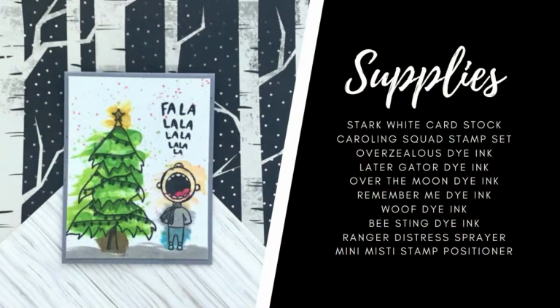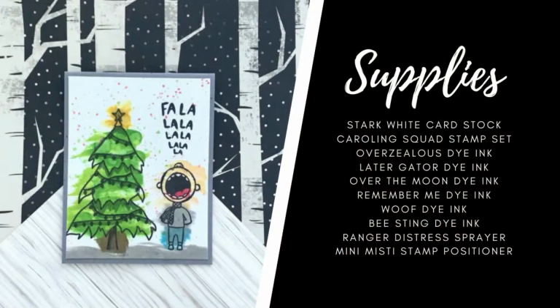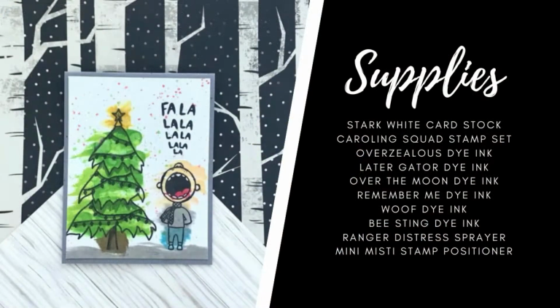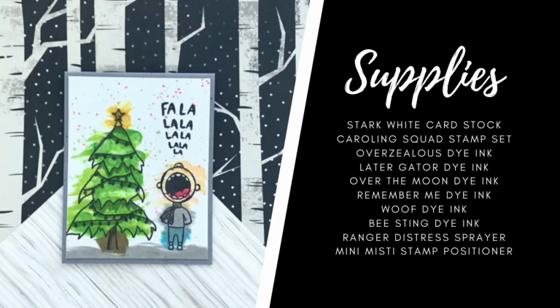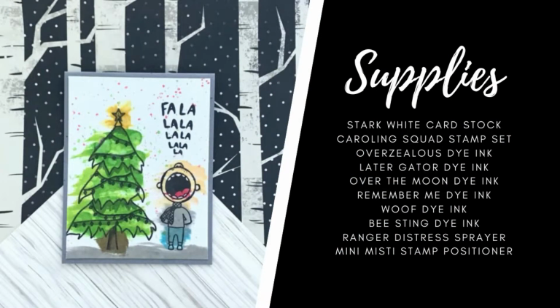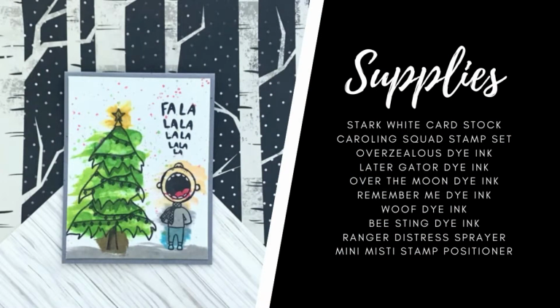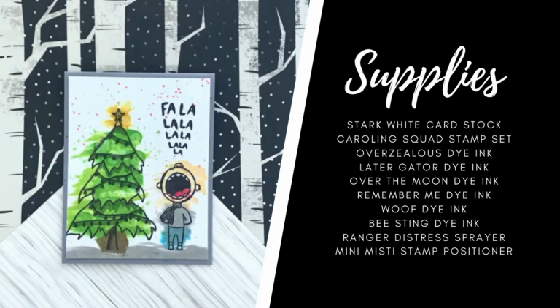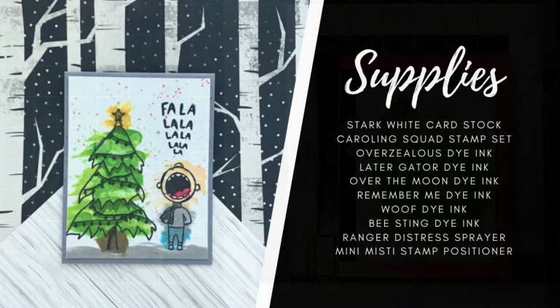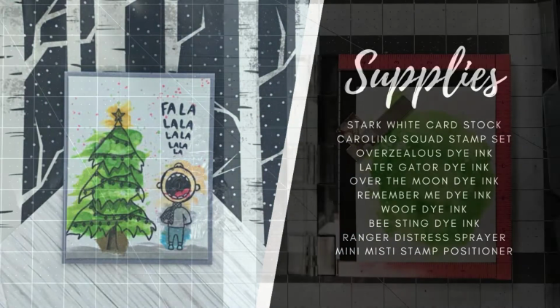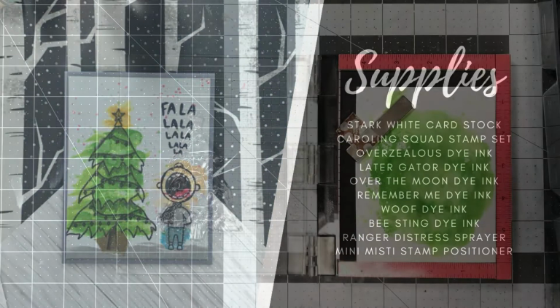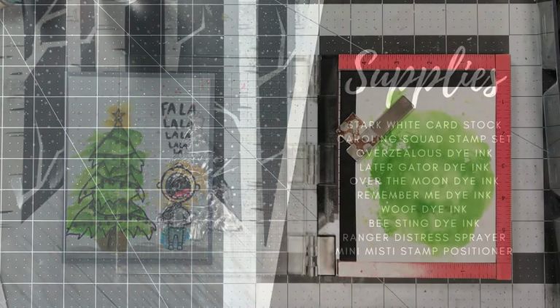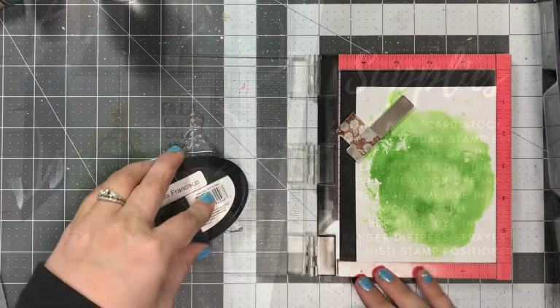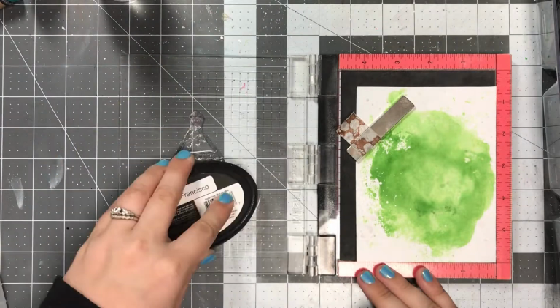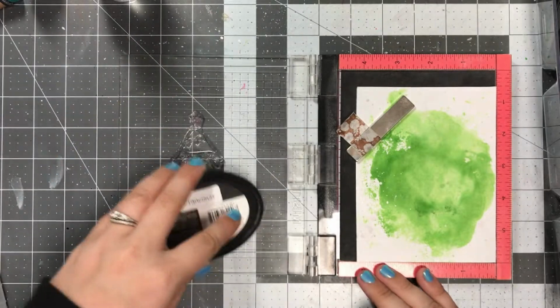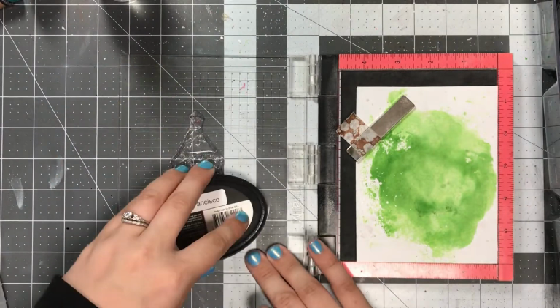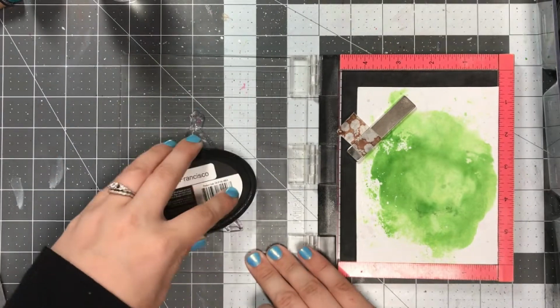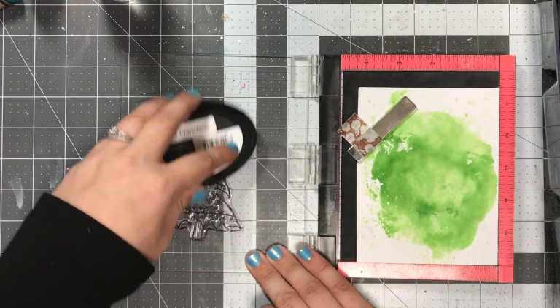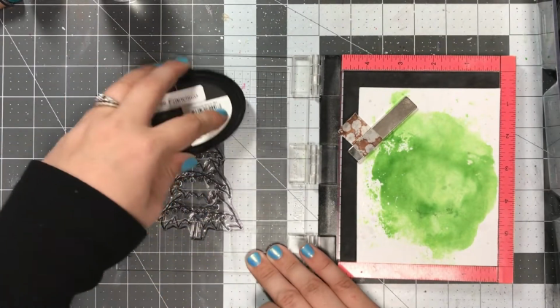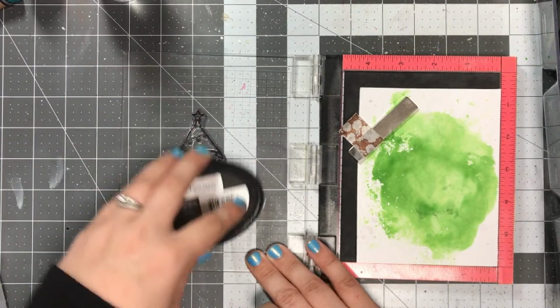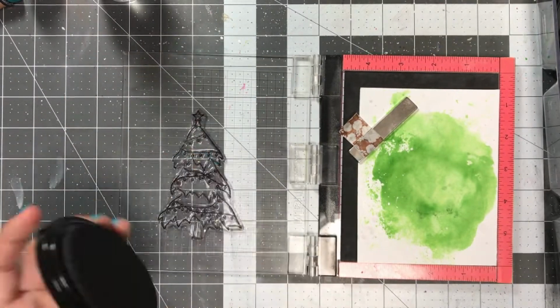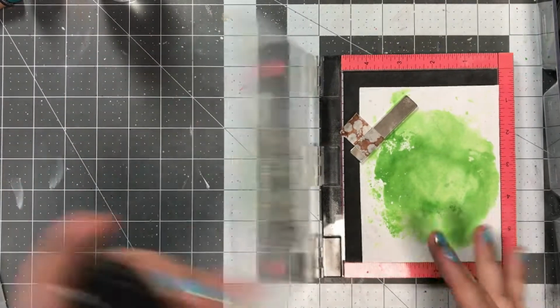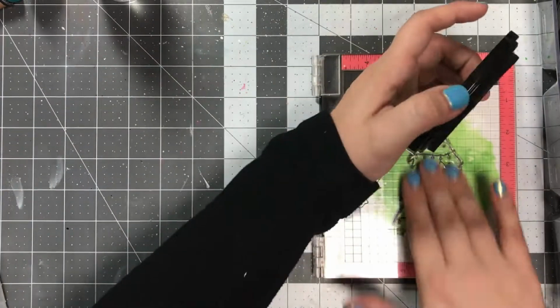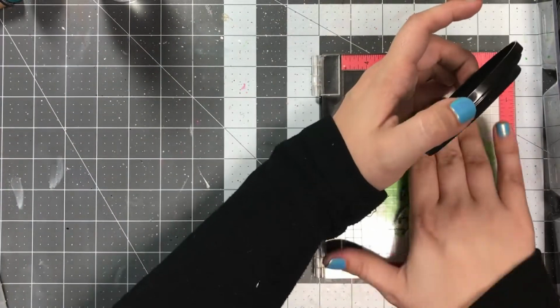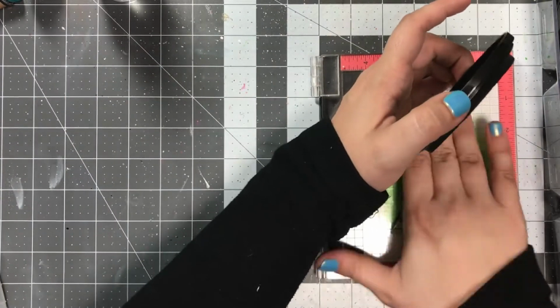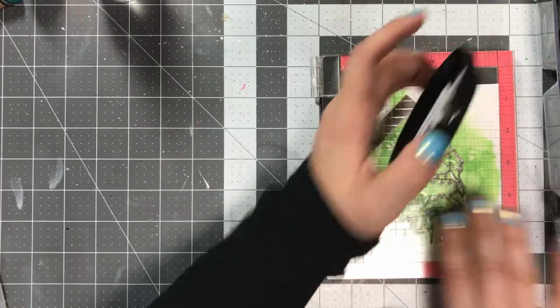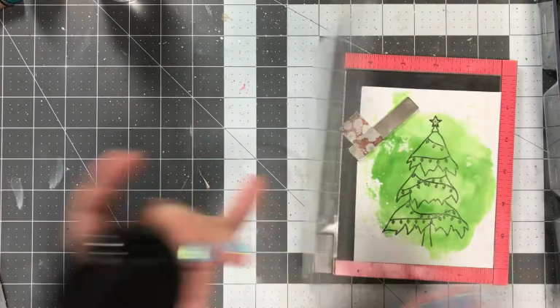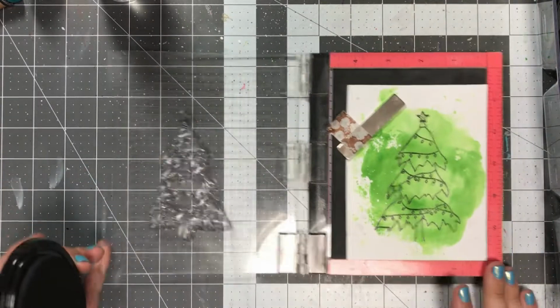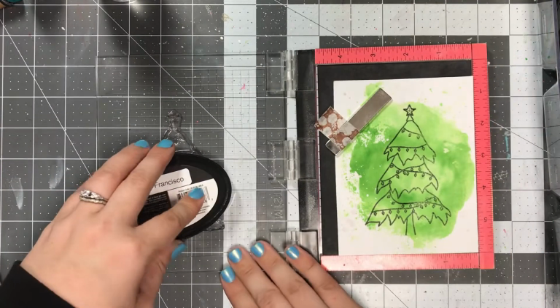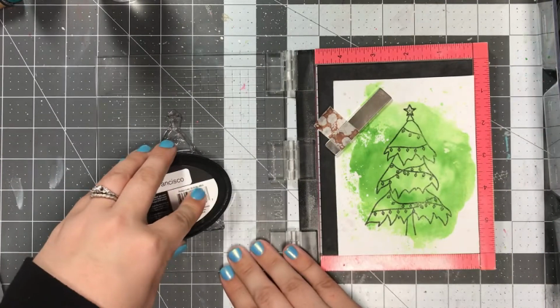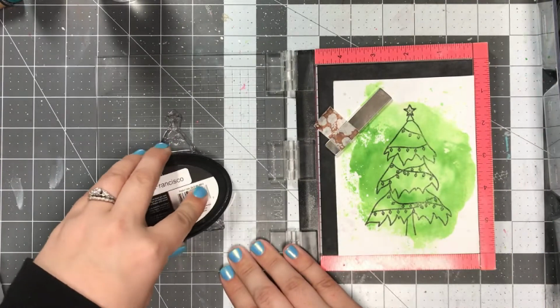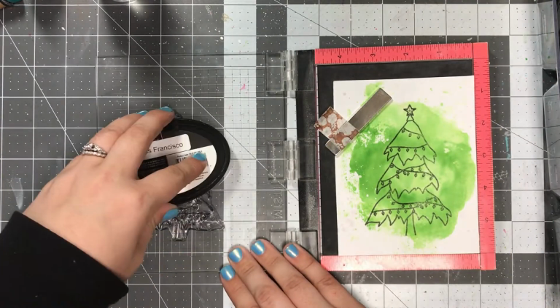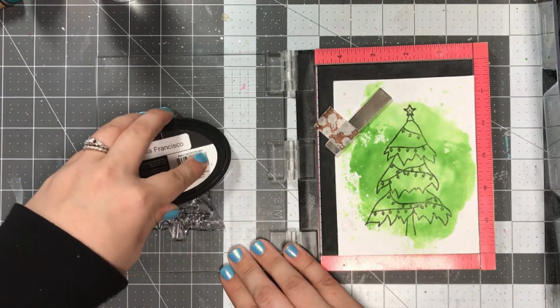This is something new I'm trying — just giving you guys a place where you can pause and take a look at the supplies I used for each individual card. If you guys like this, drop me a comment and let me know. If you don't like it, you can also drop me a comment and let me know.